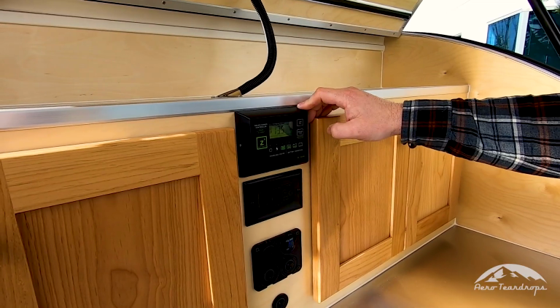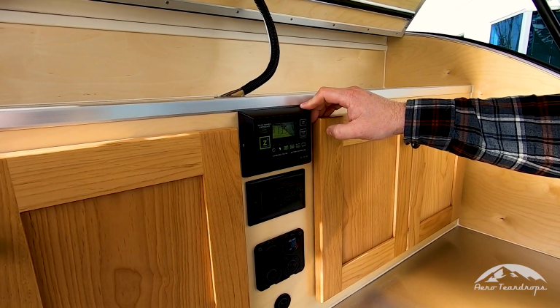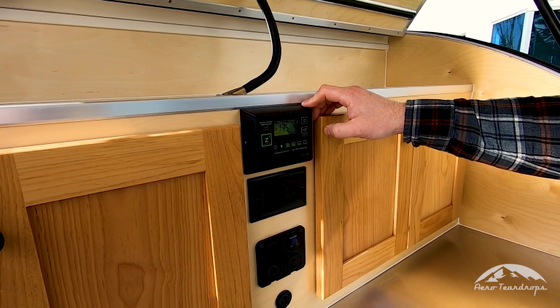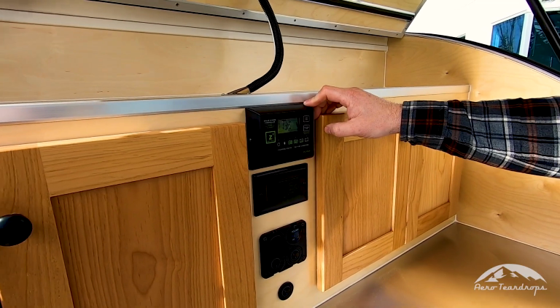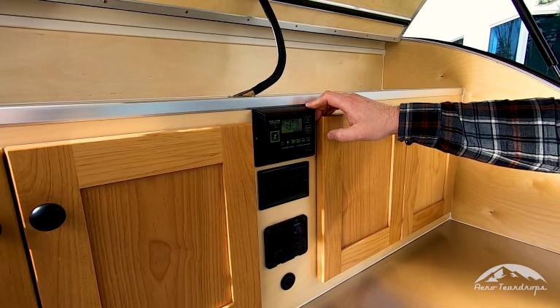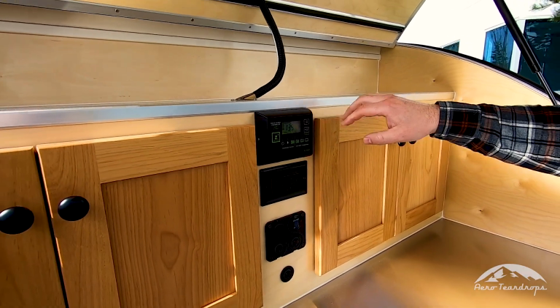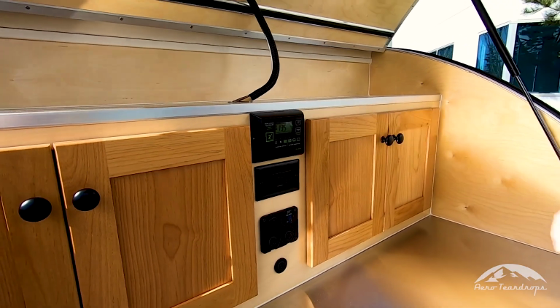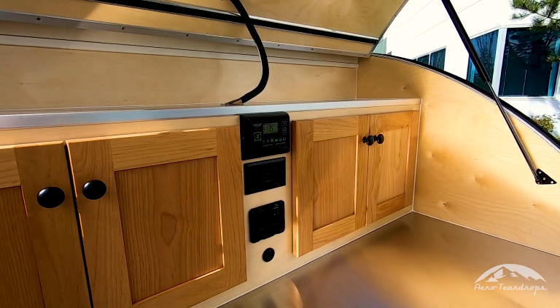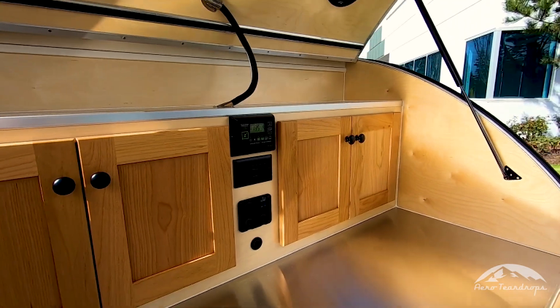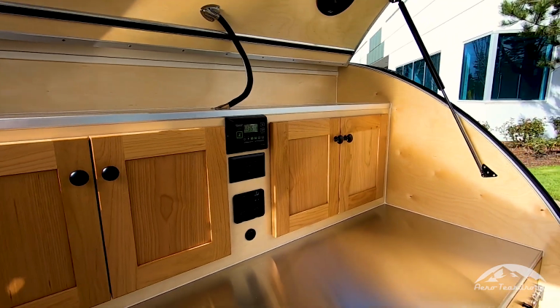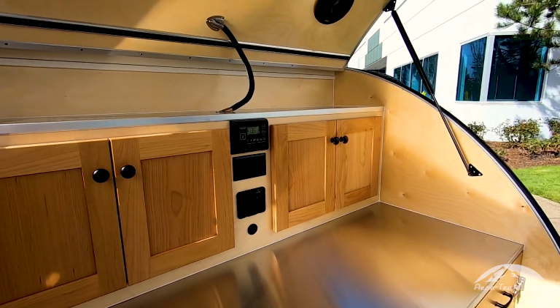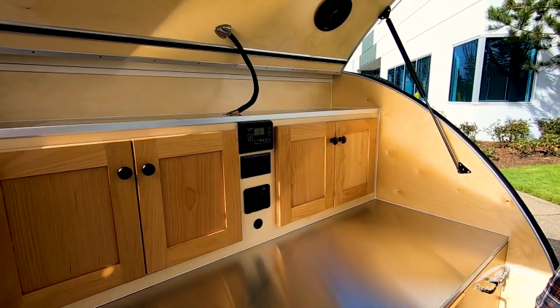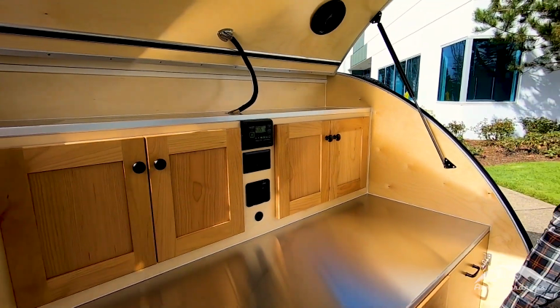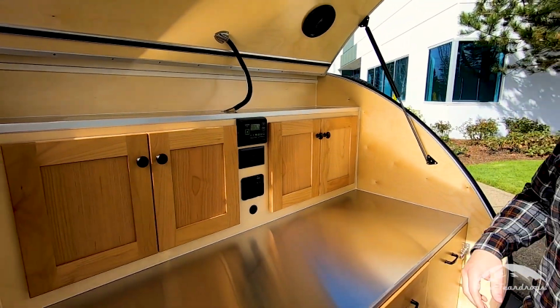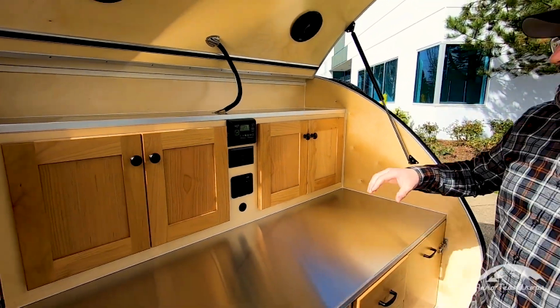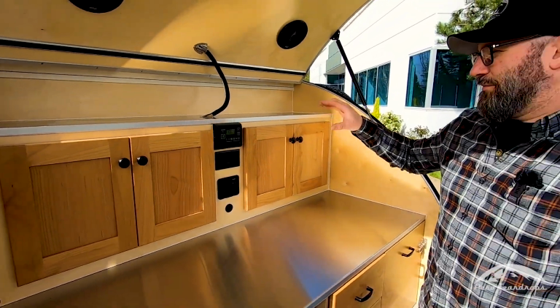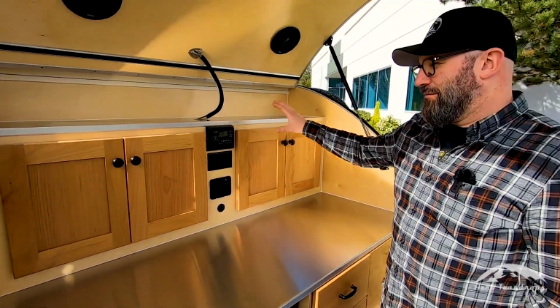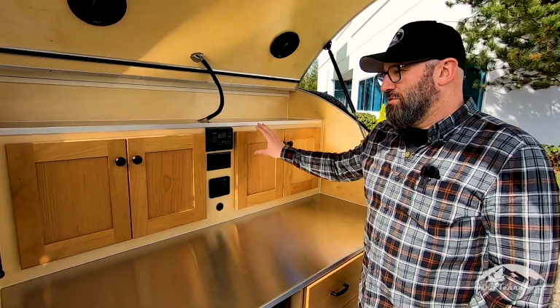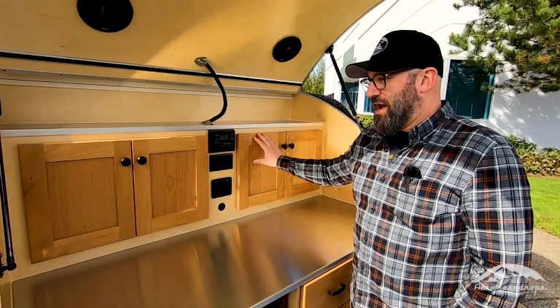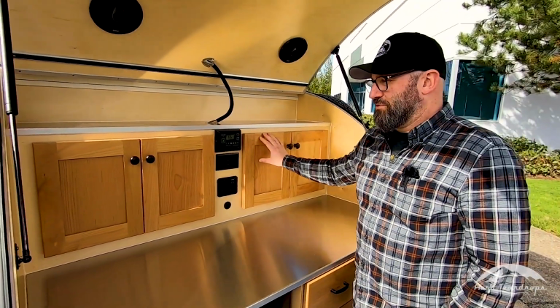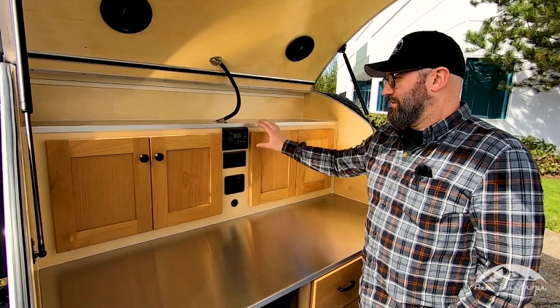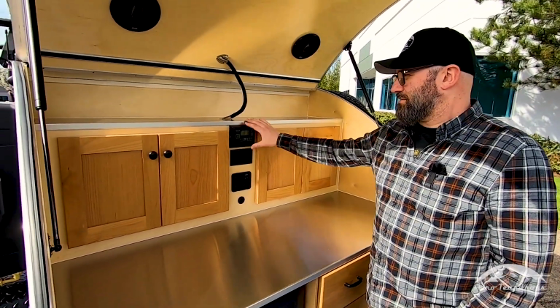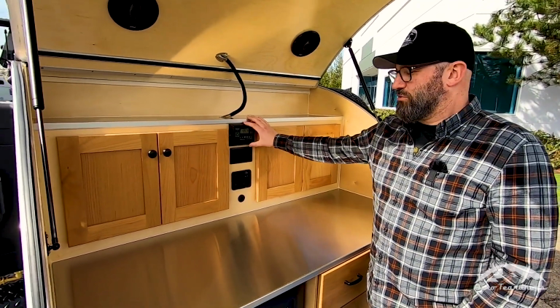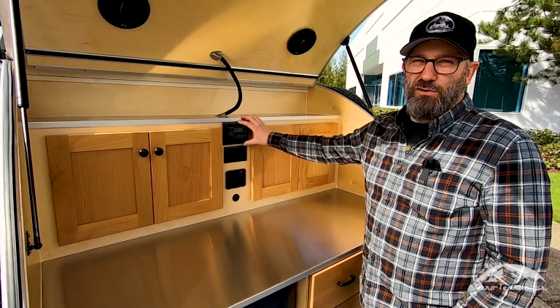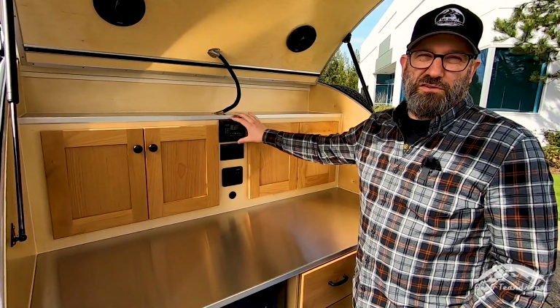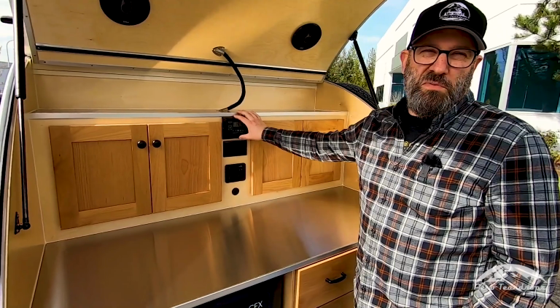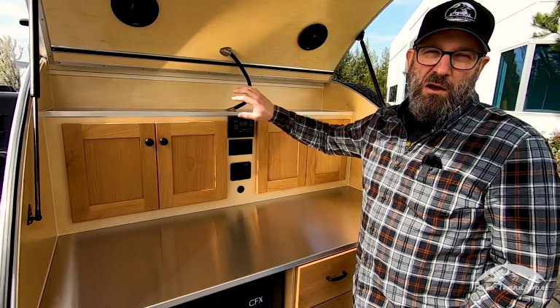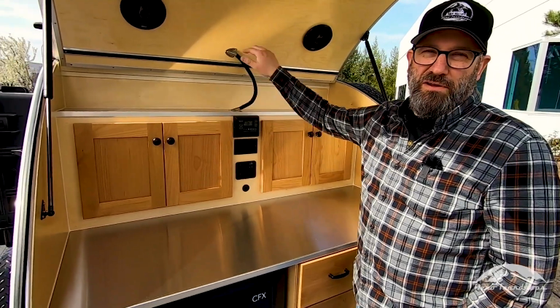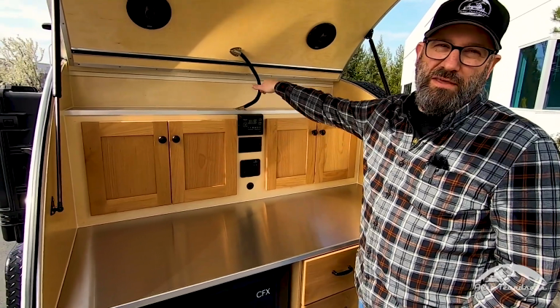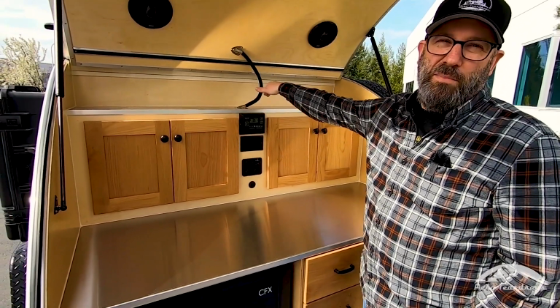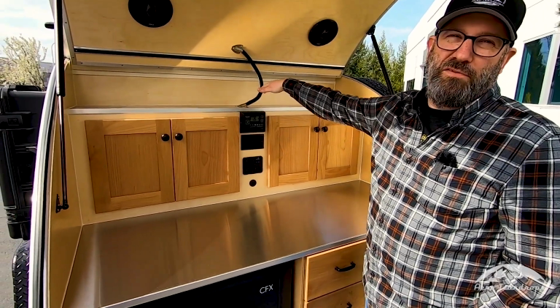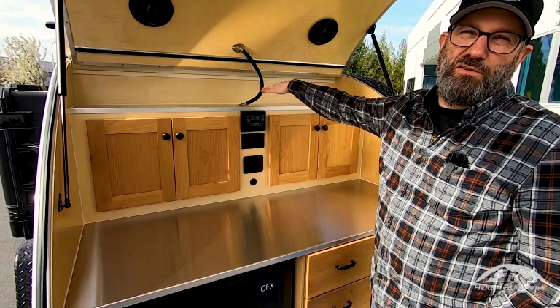Saw it hit 9.9 amps there — that's pretty good. If you have the new cabinetry, this controller is going to be mounted in the cabin of the trailer.